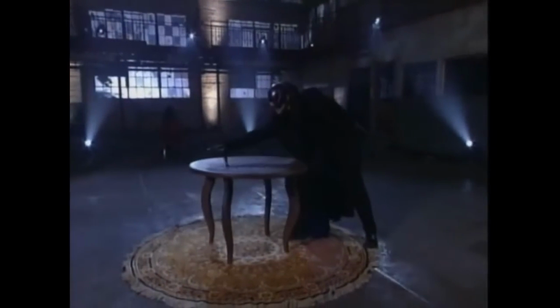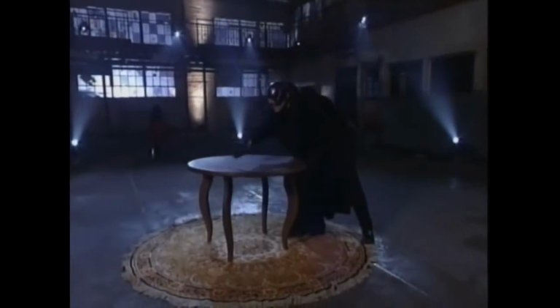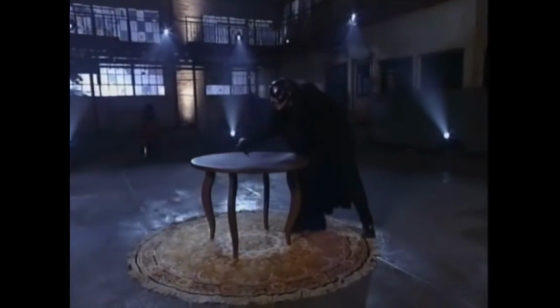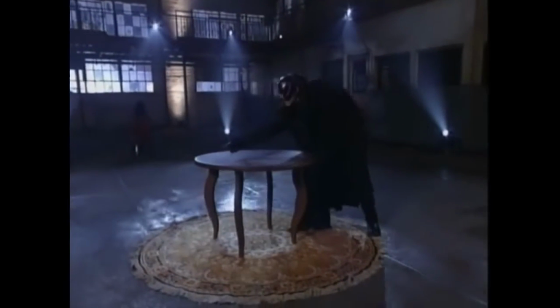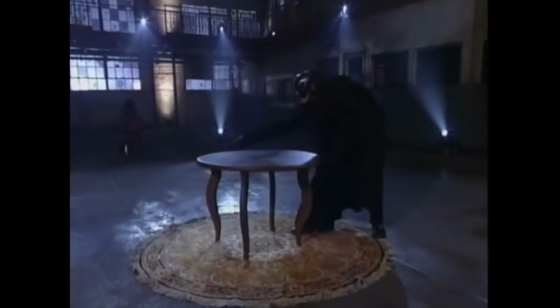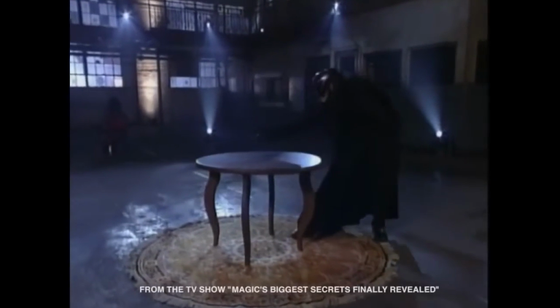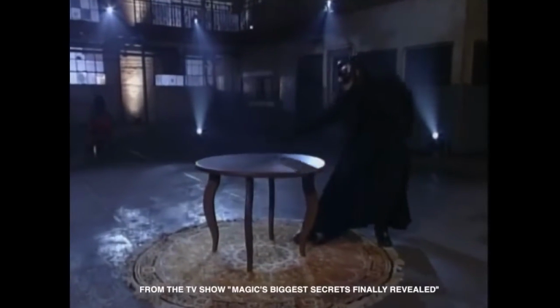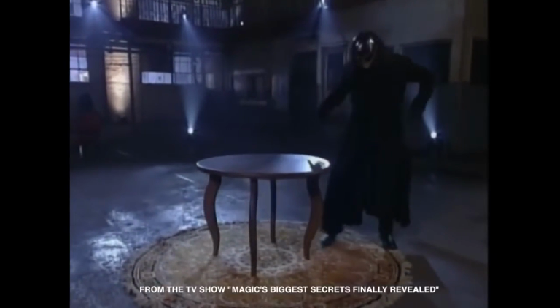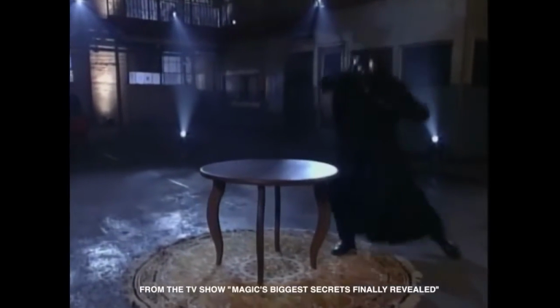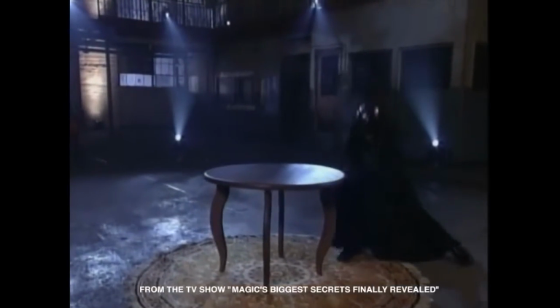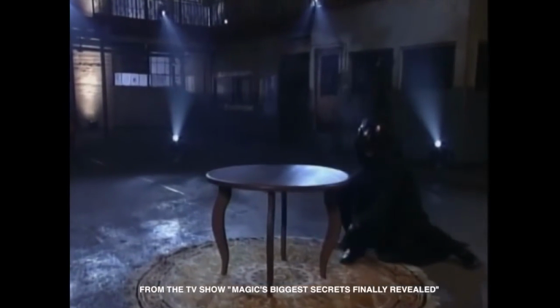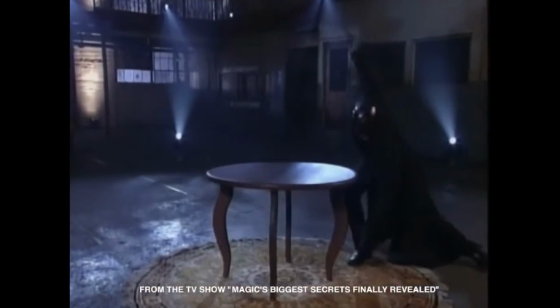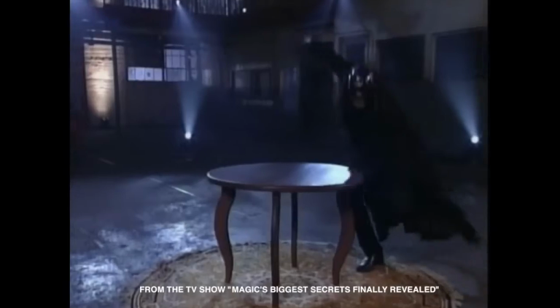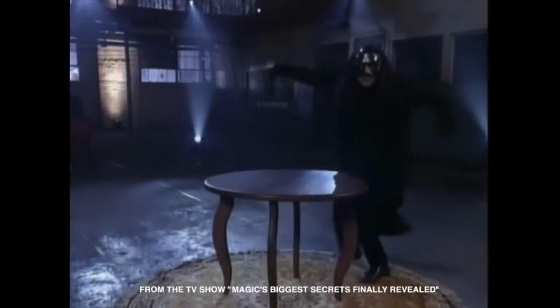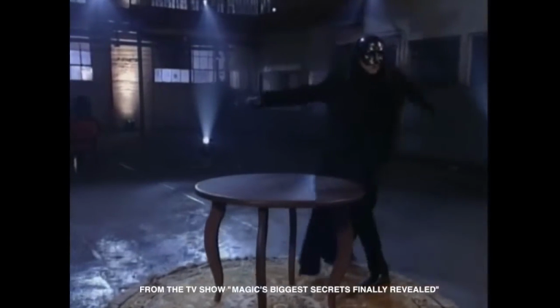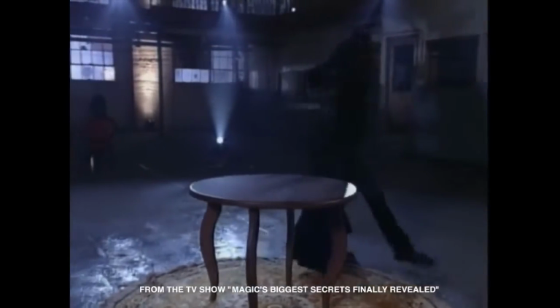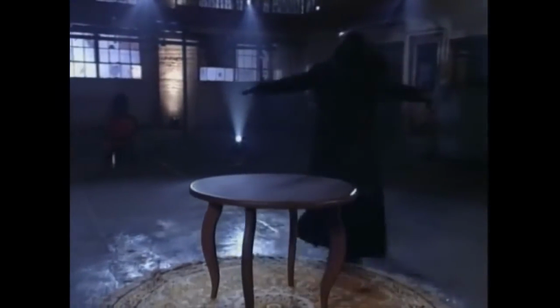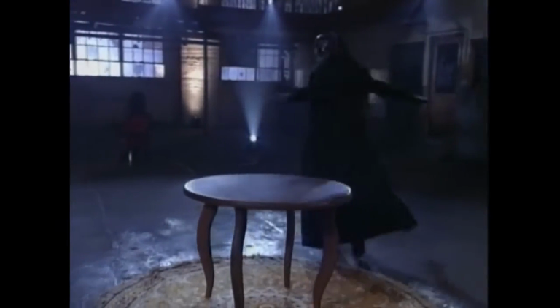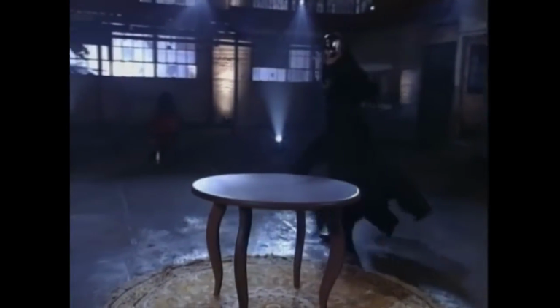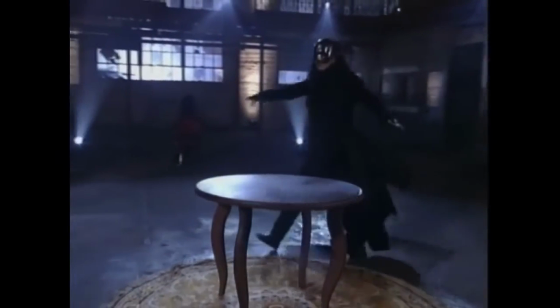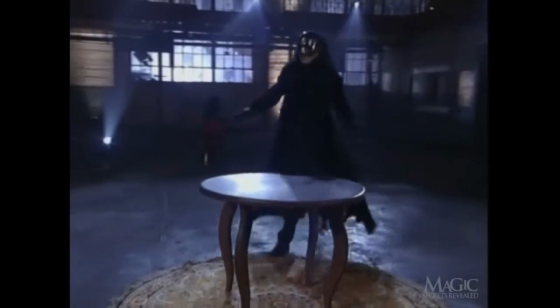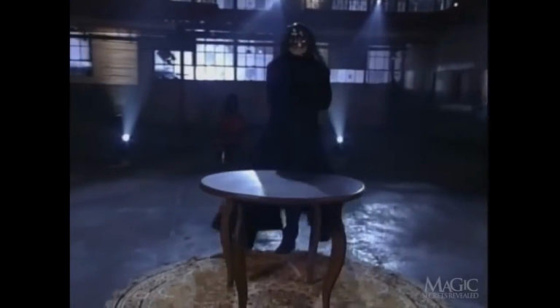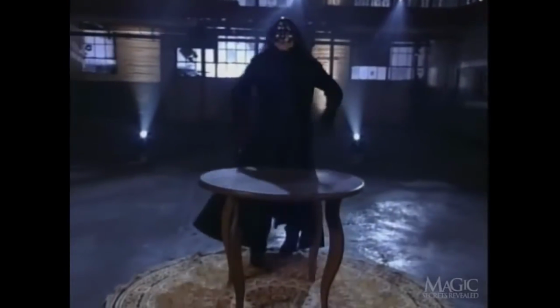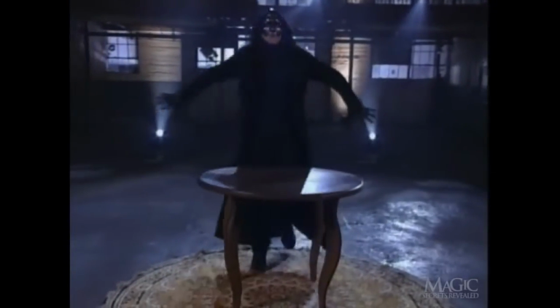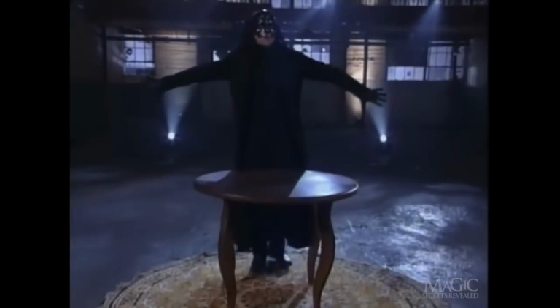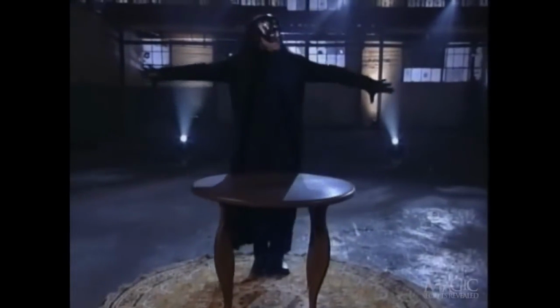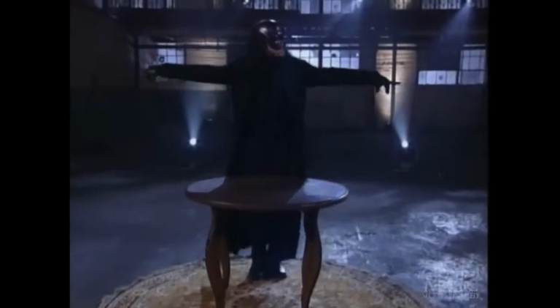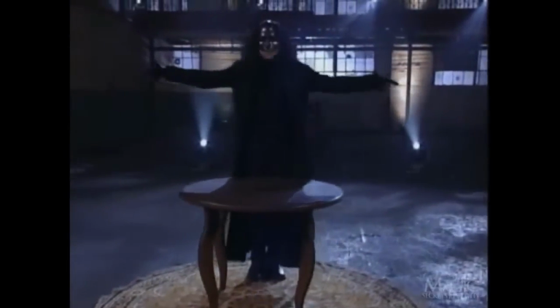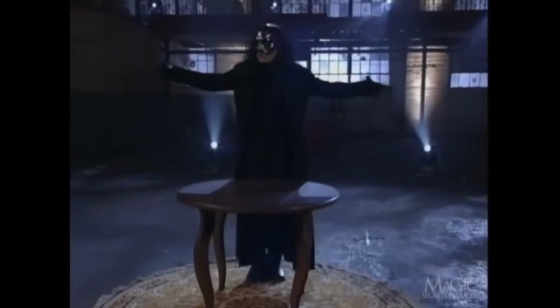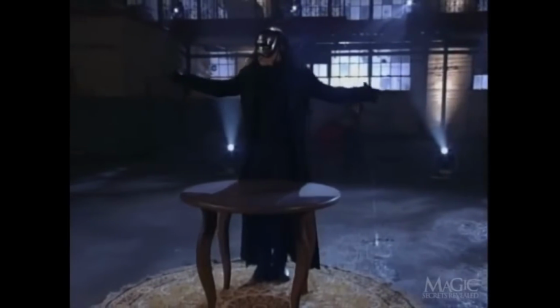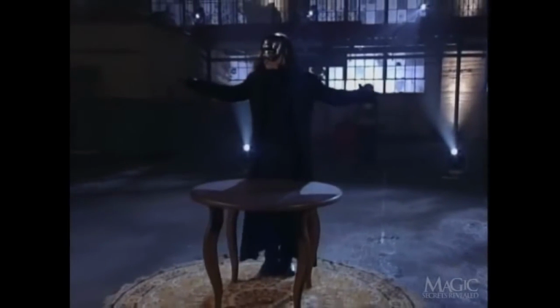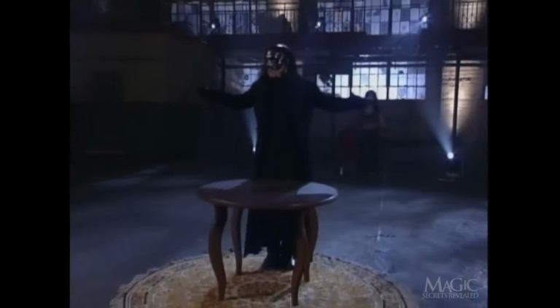This next trick is about as creepy as they come. It all centers around this circular seance table. We get it — there's nothing above and nothing below. Let's get this party started.